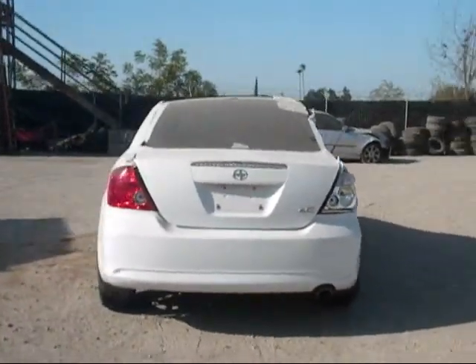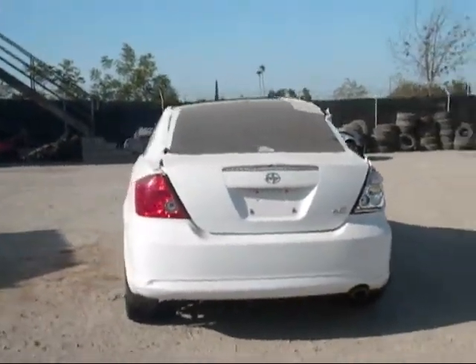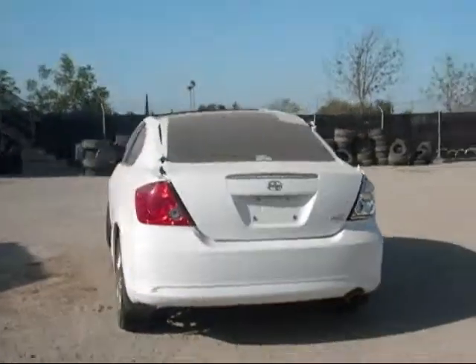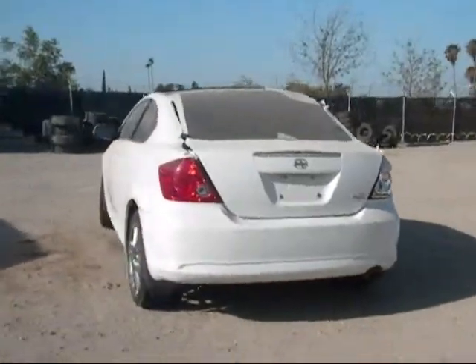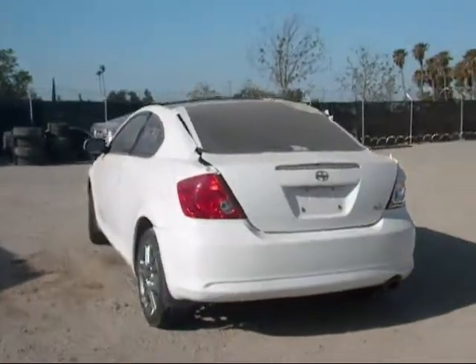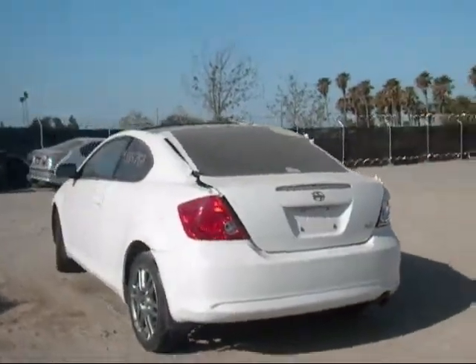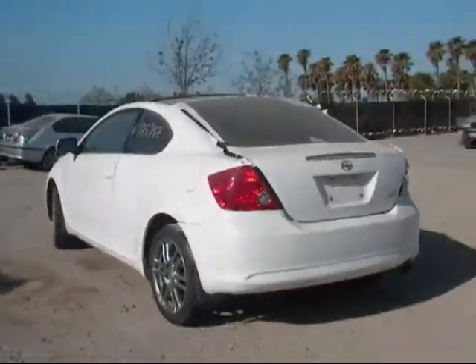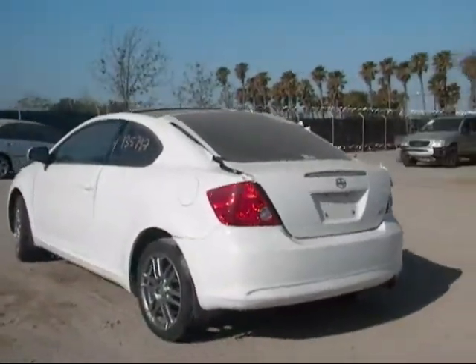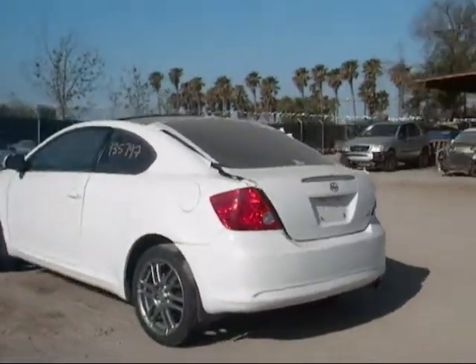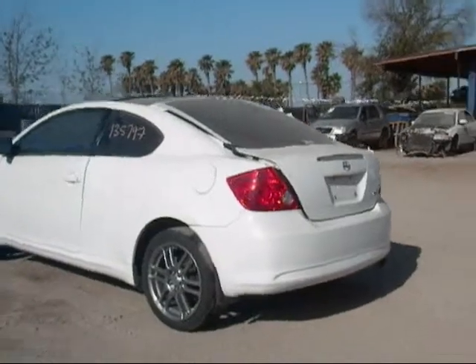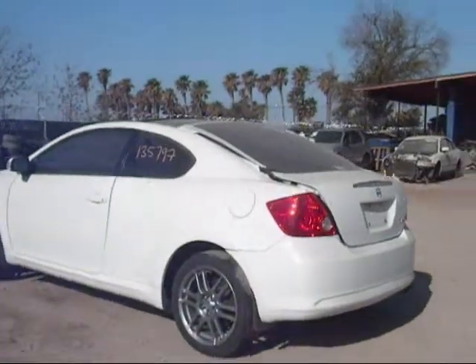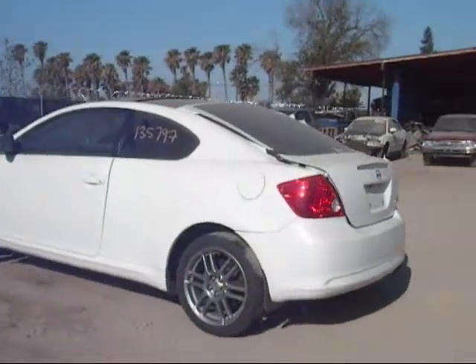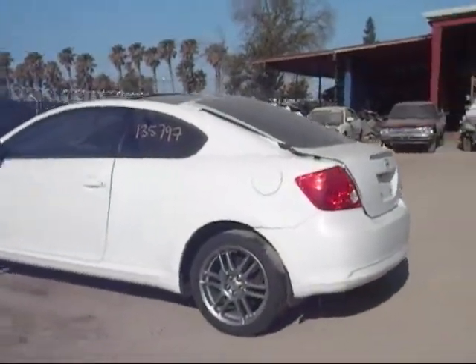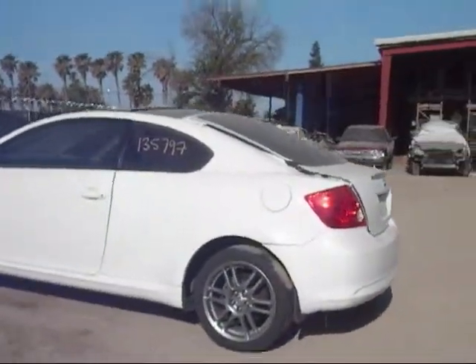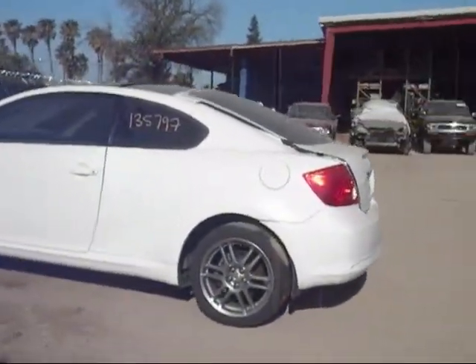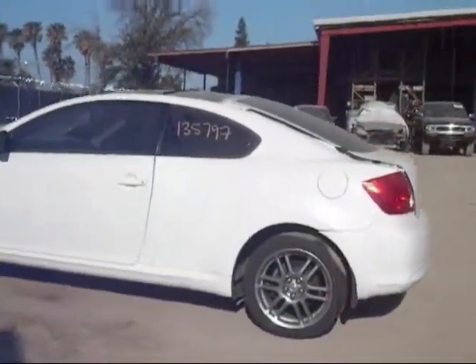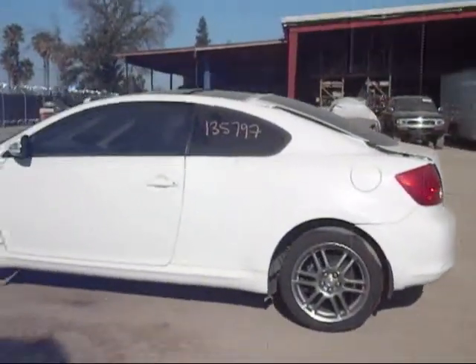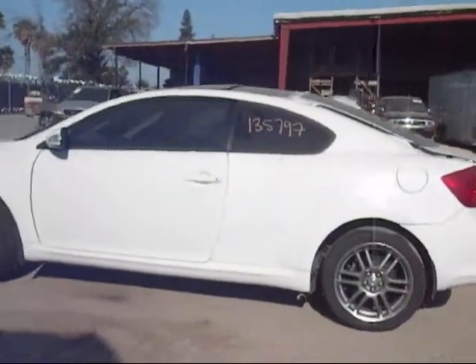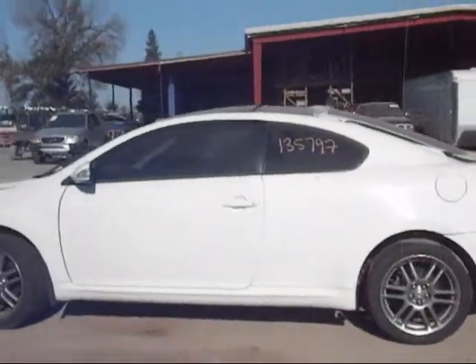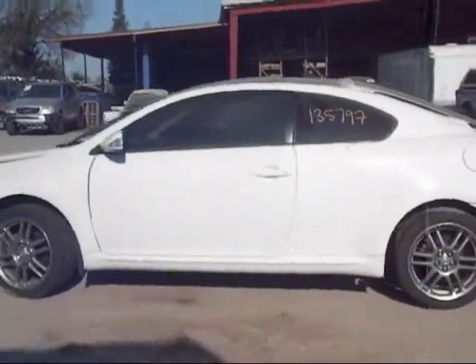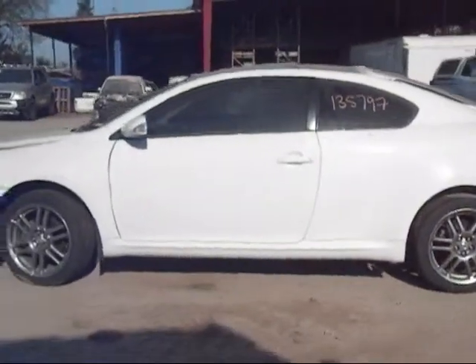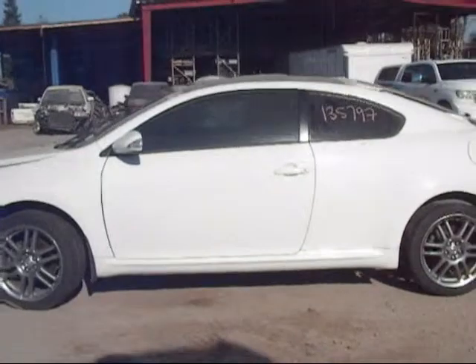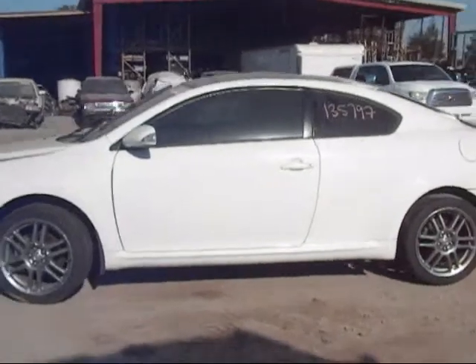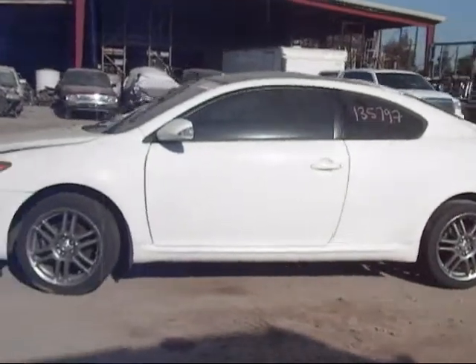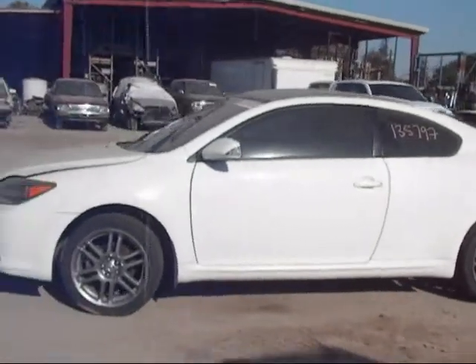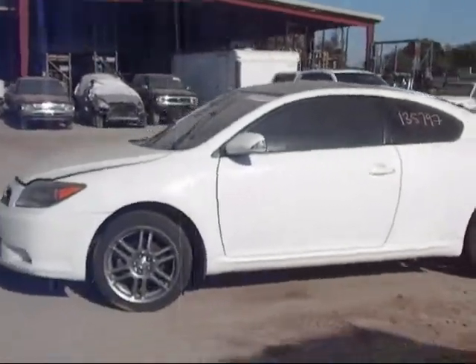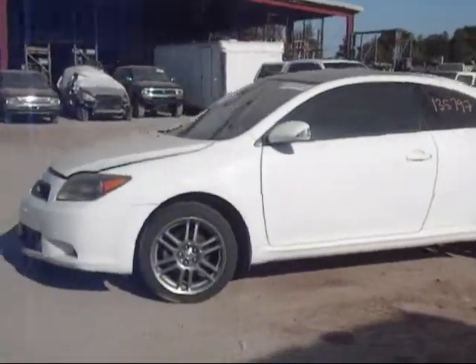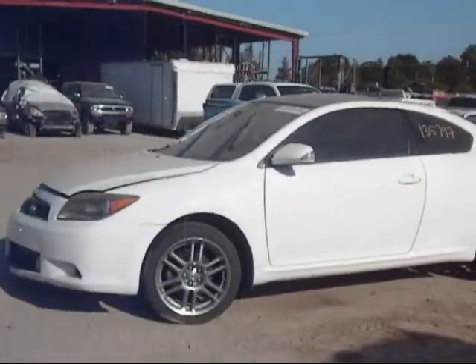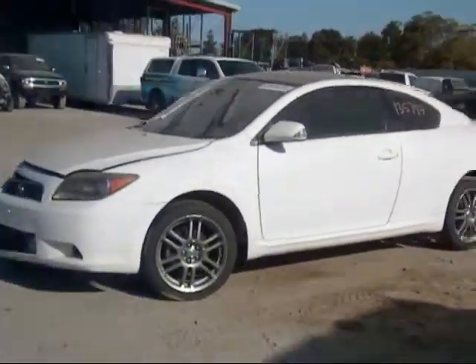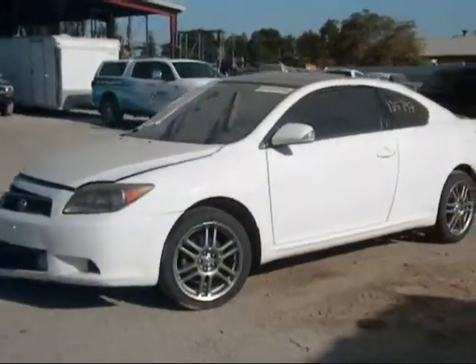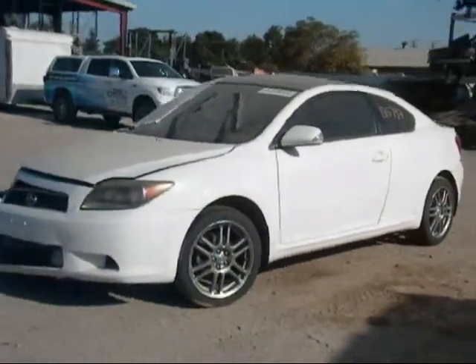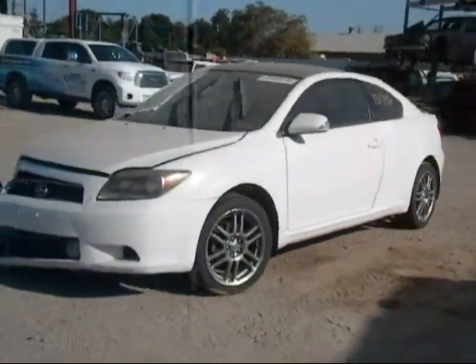The trunk lid looks to be in good condition. The rear driver tail light is in good condition. The driver side extender is good. The driver side door is in good condition, and the driver side extender is in good condition as well.